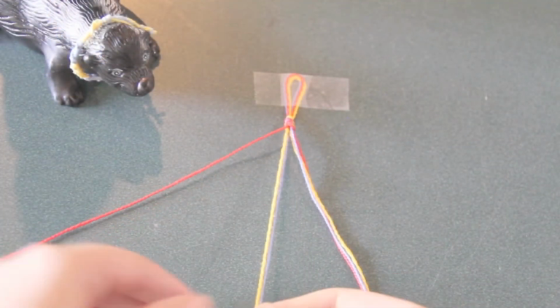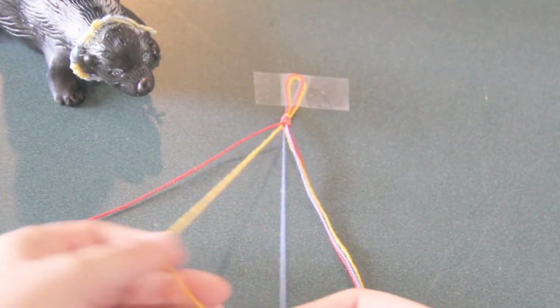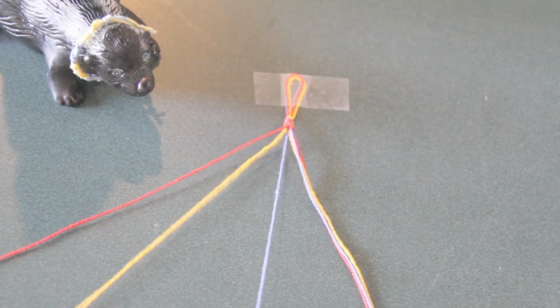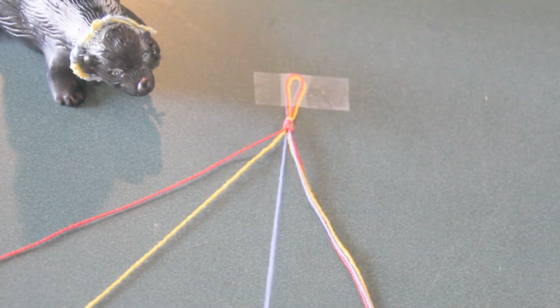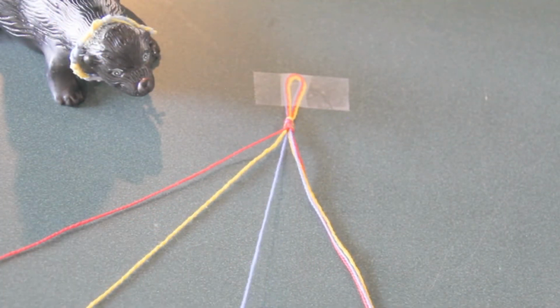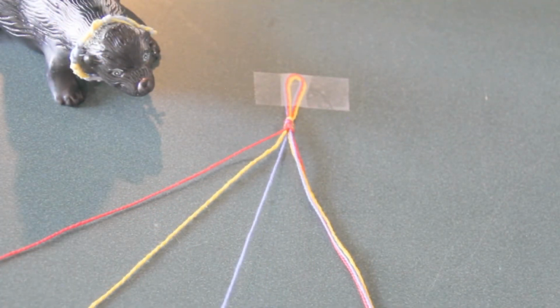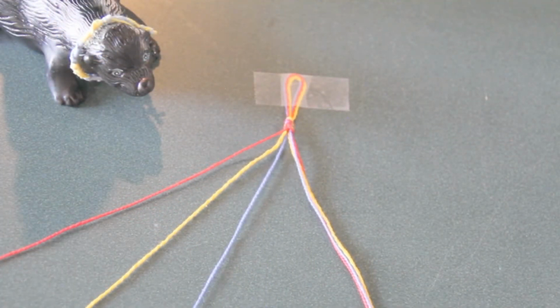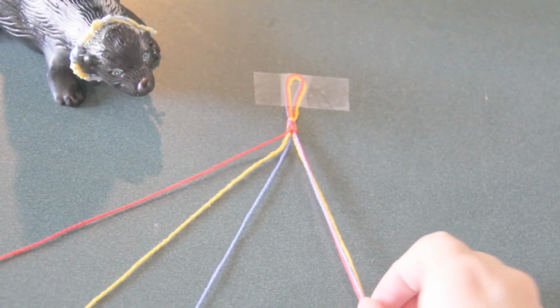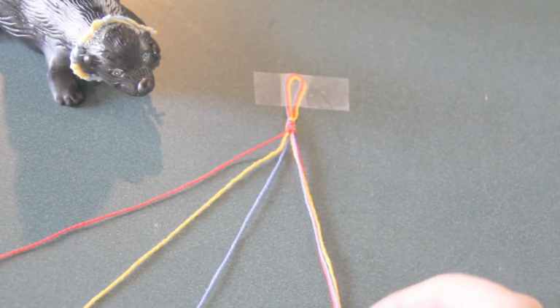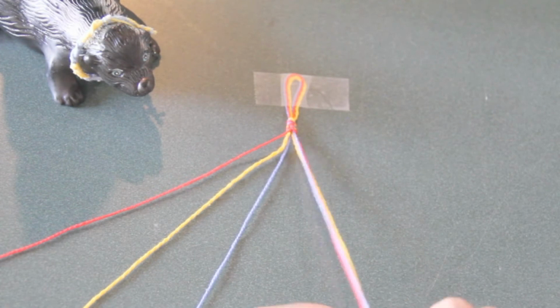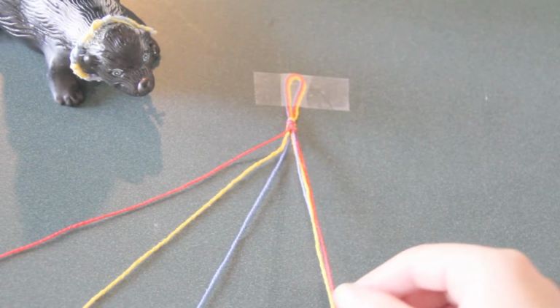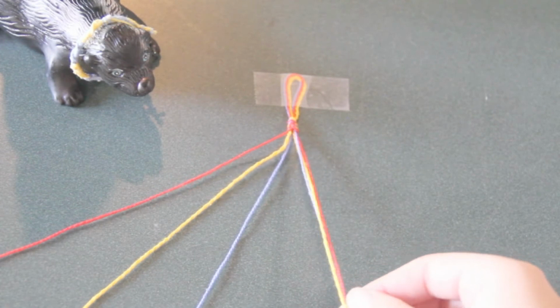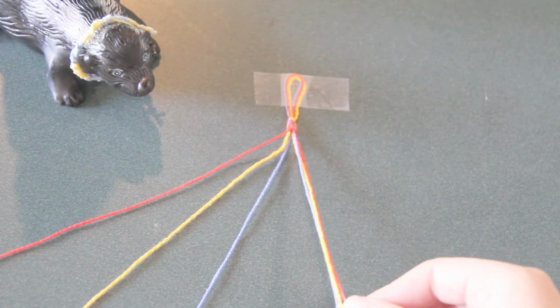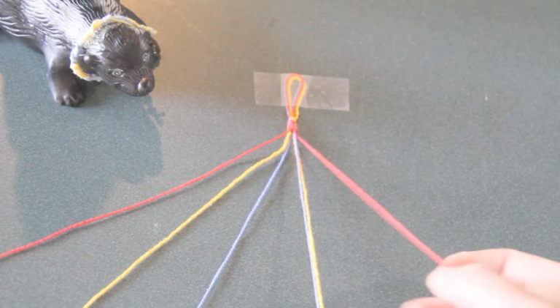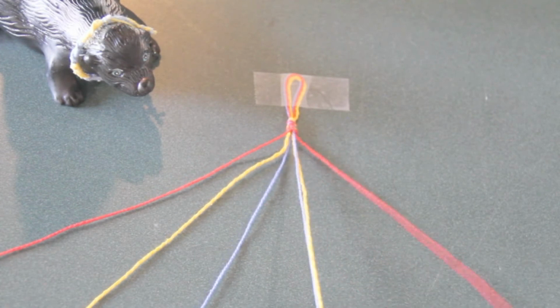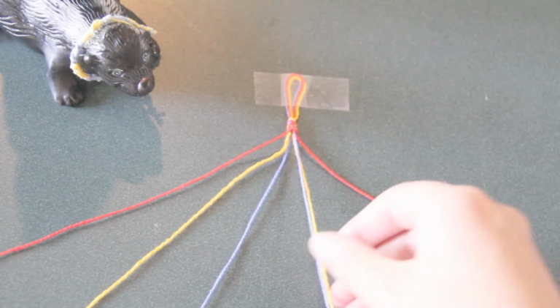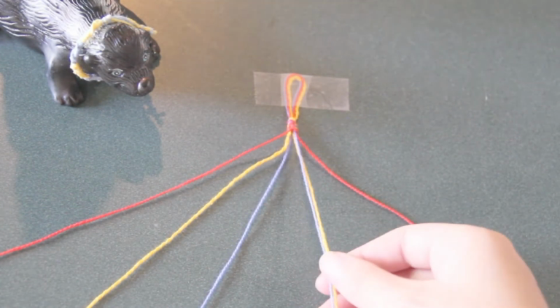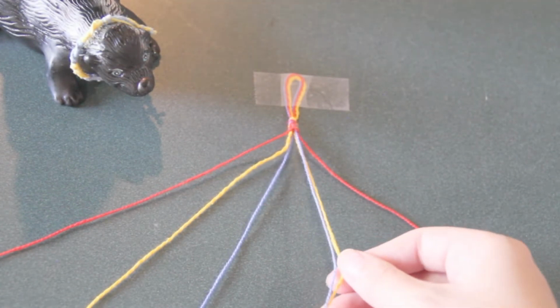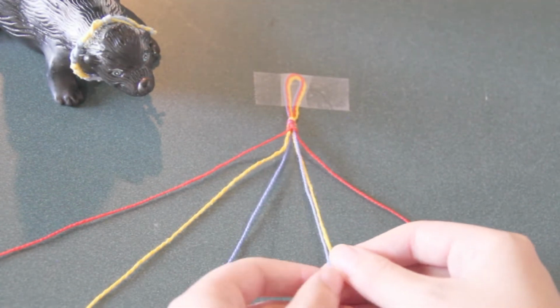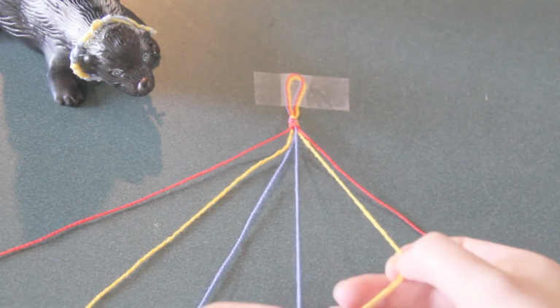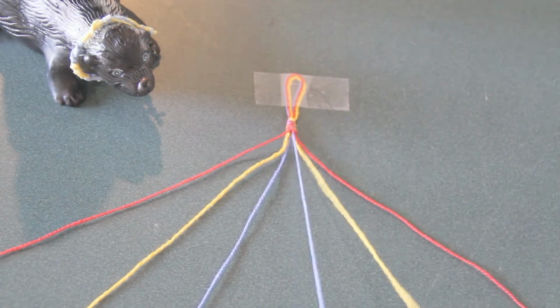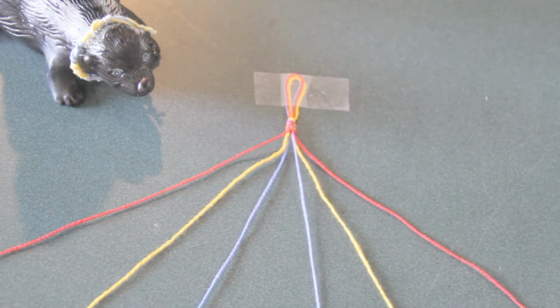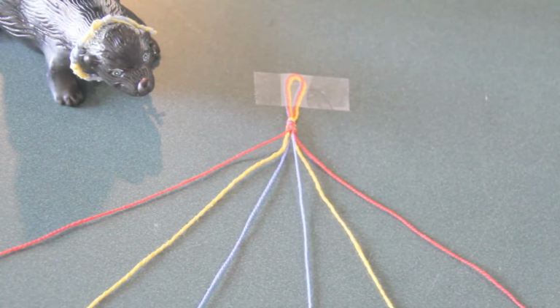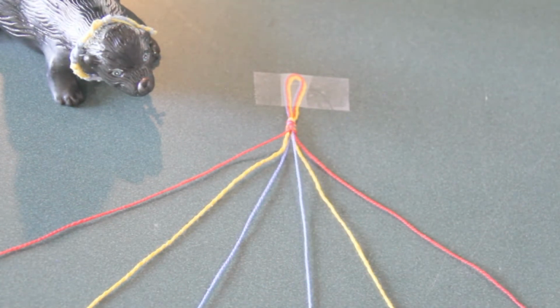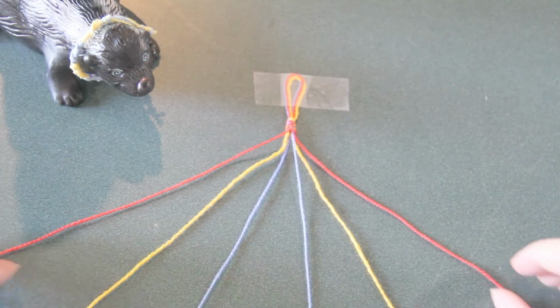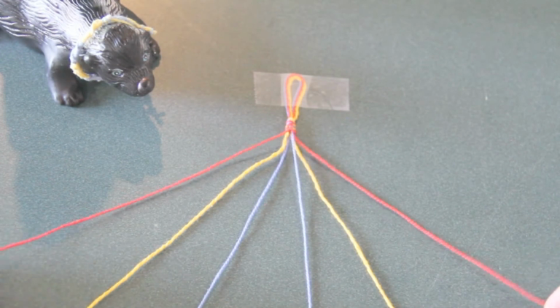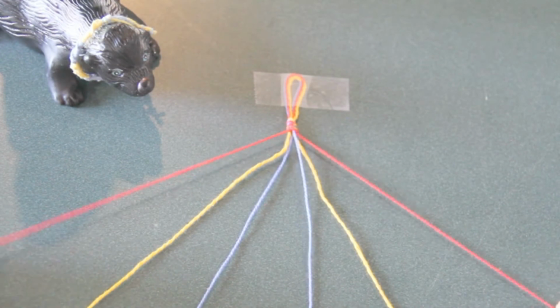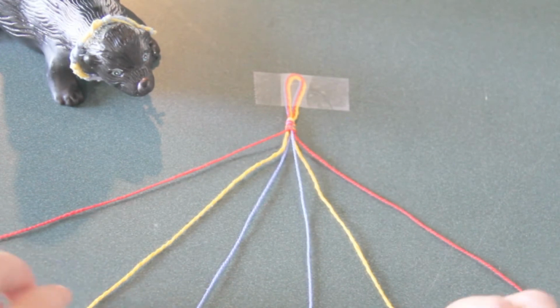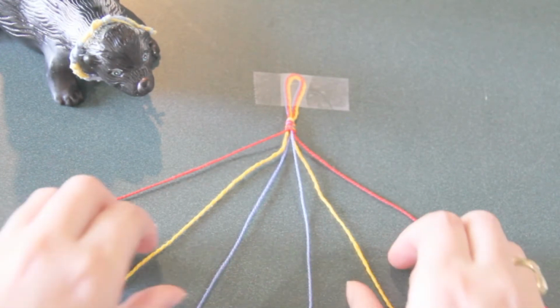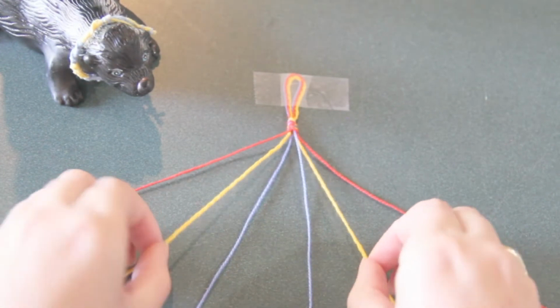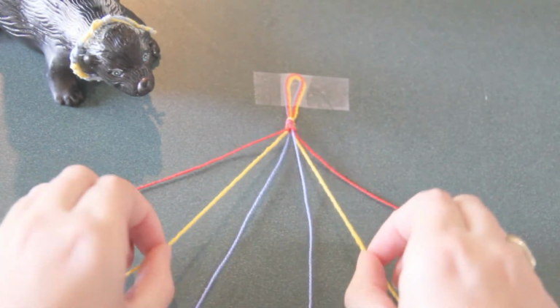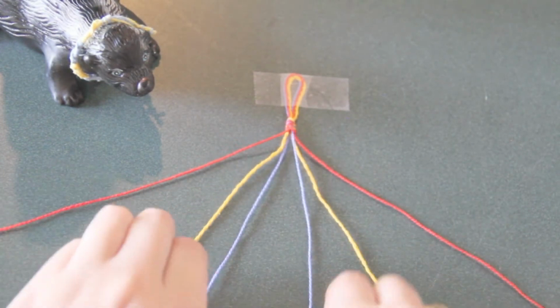Fold your string in half and tie a knot making a loop. Tape it down to keep it still while you work. Separate all of your strands, organizing them so the color you want to start with is on the outside, moving in with the second color and then the last color, with the two sides mirroring each other.